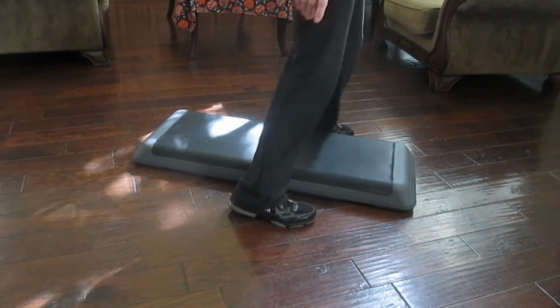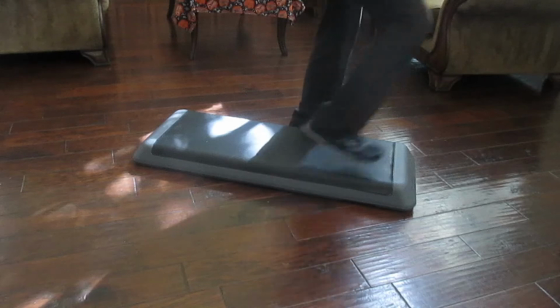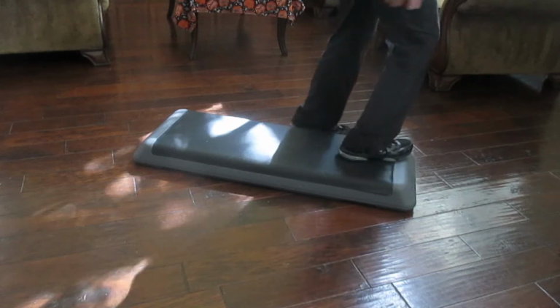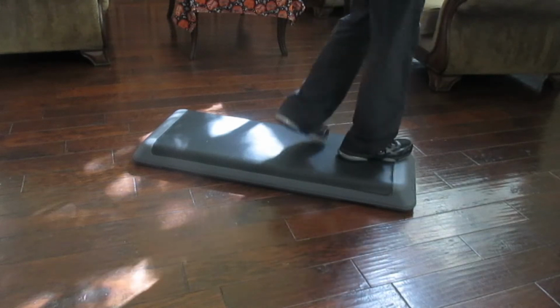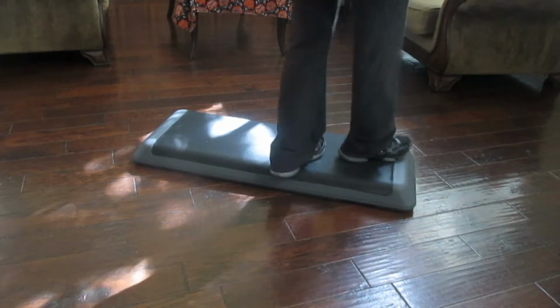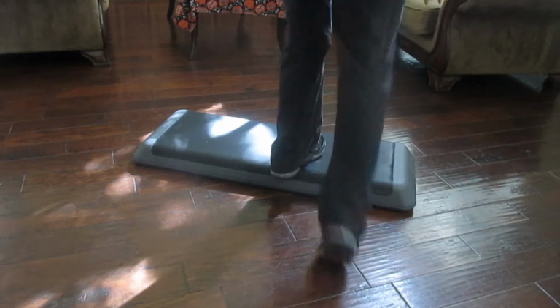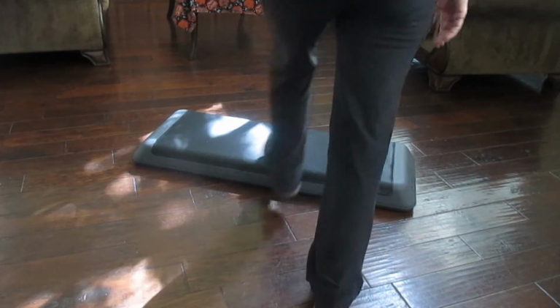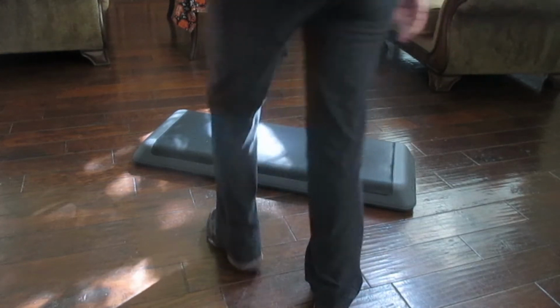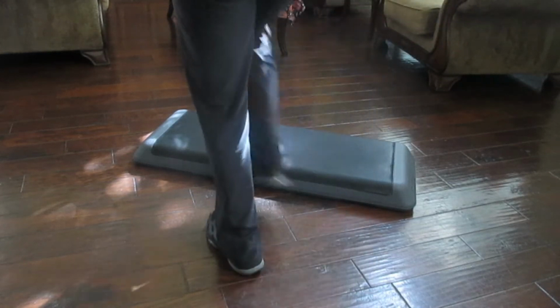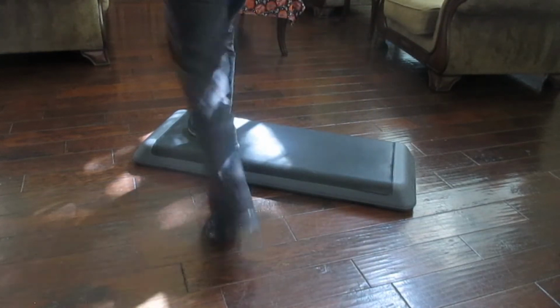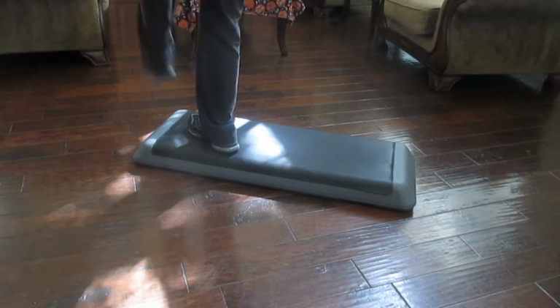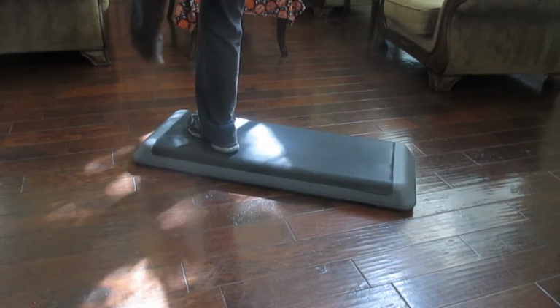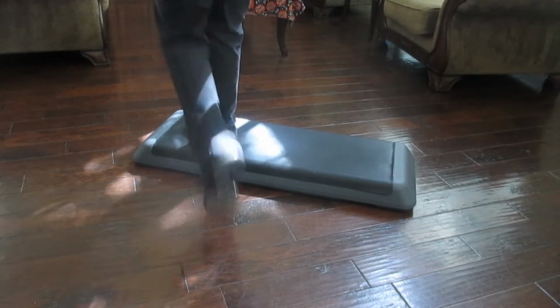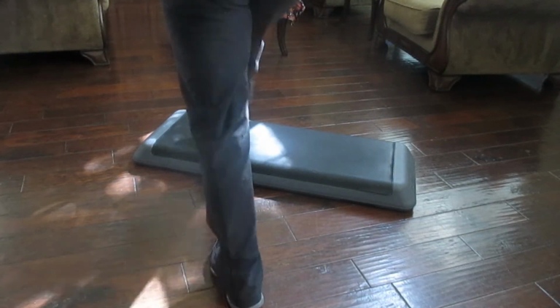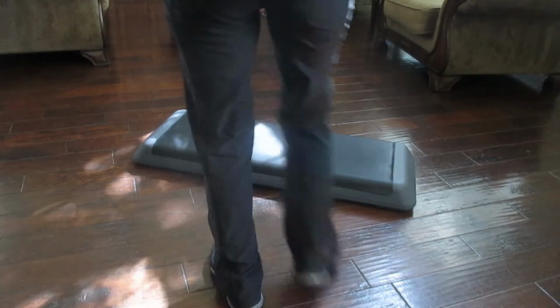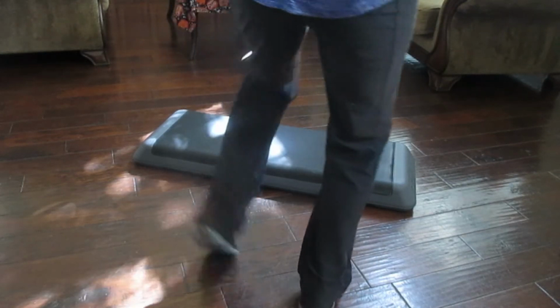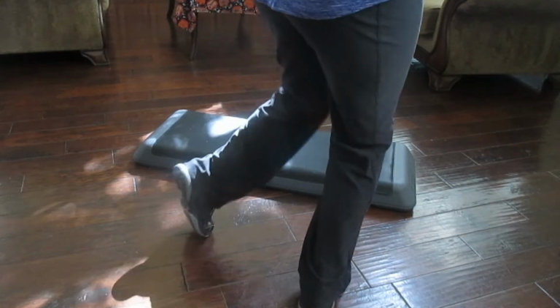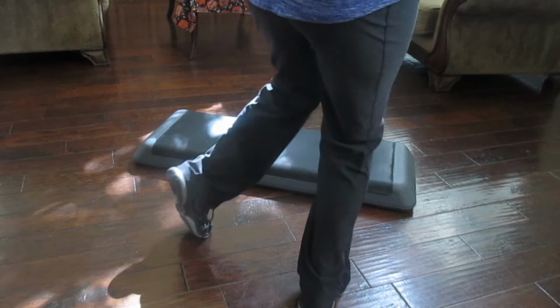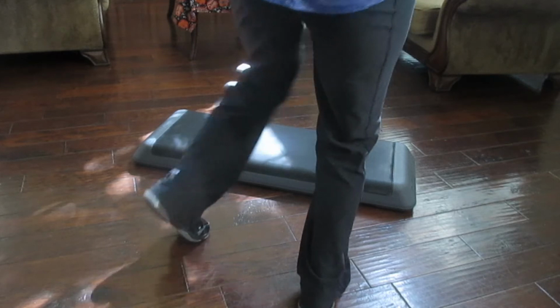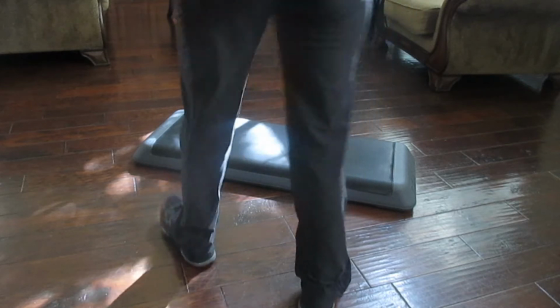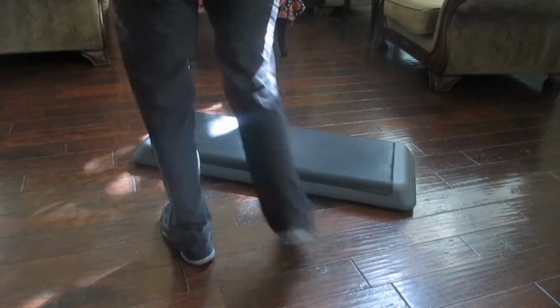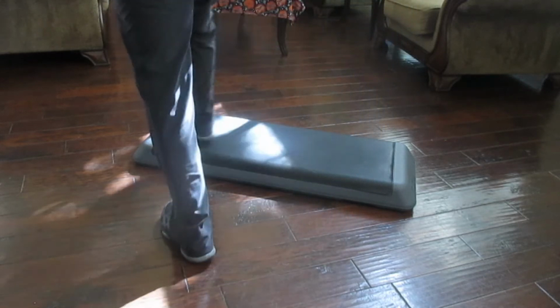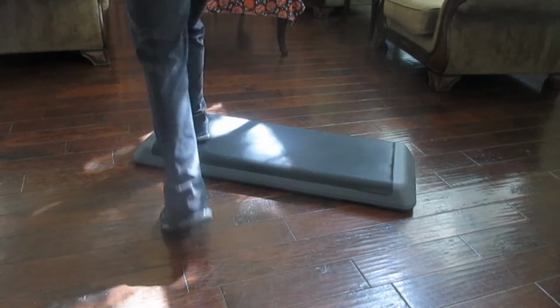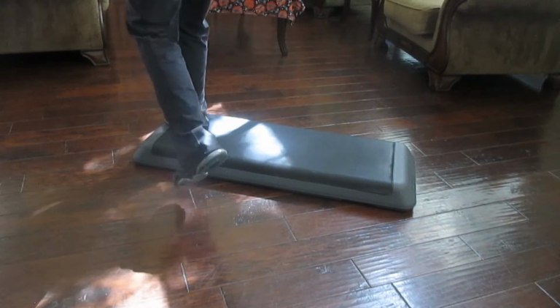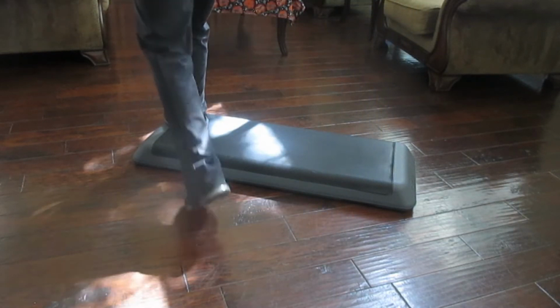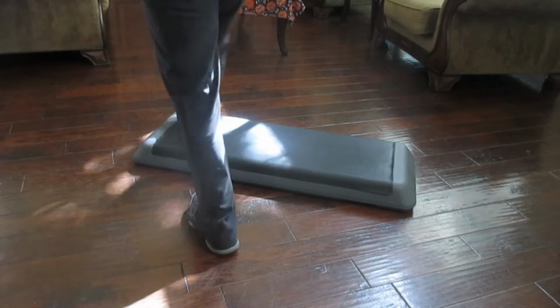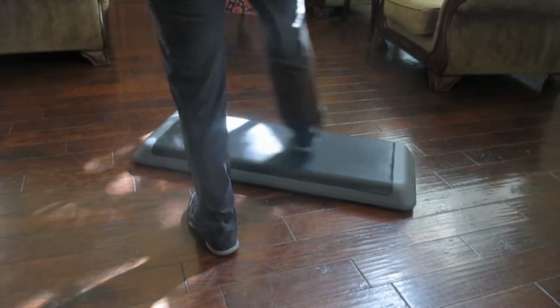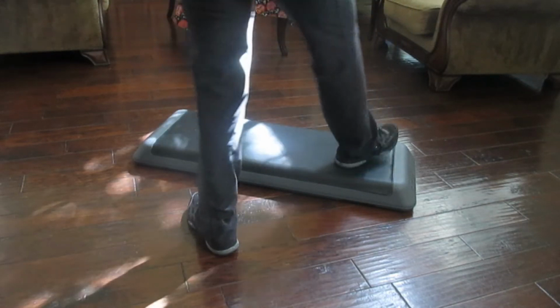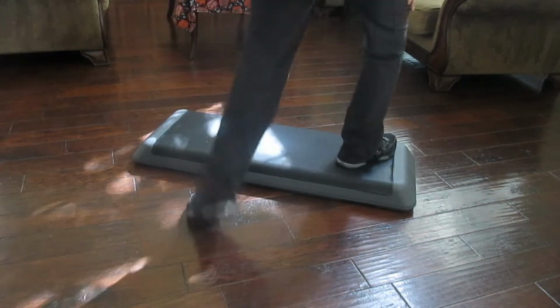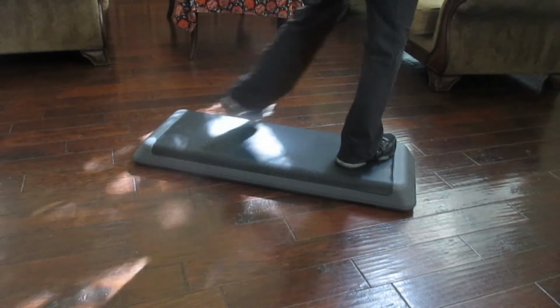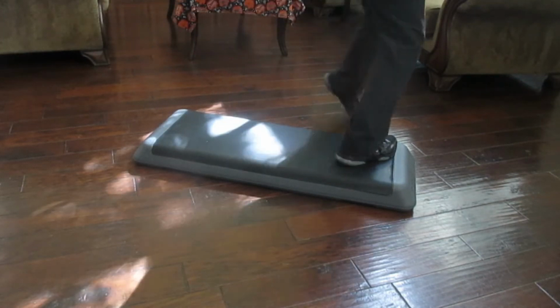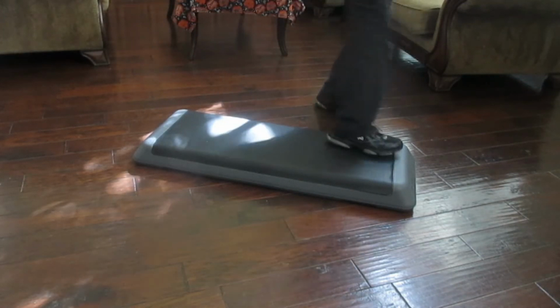Combination number five: kick and twist — kick with your left foot, twist with your left foot. Swivel, rock here, rock there, and step over.